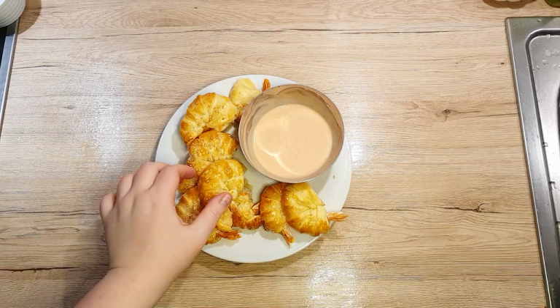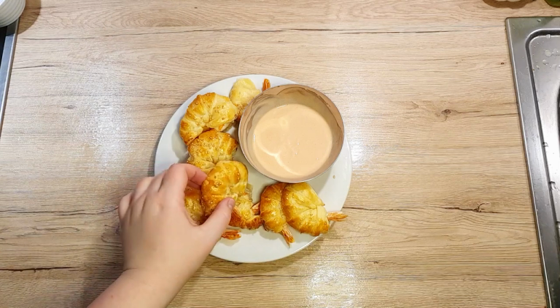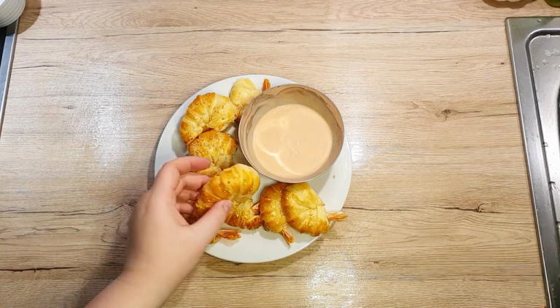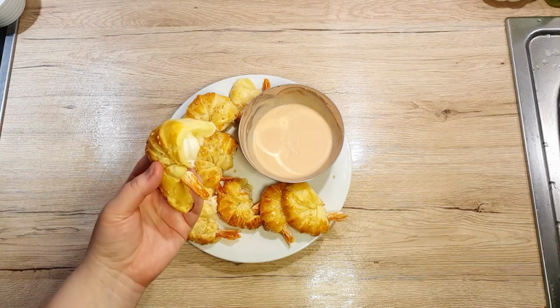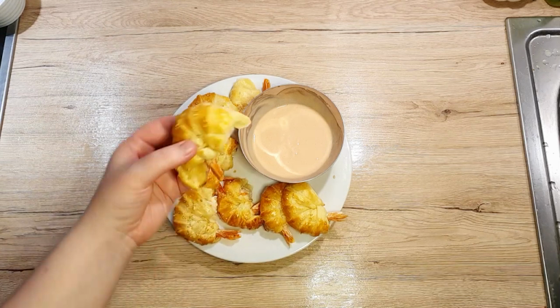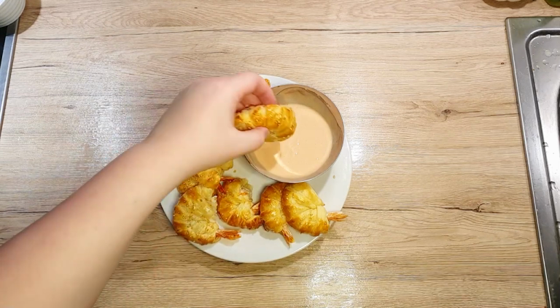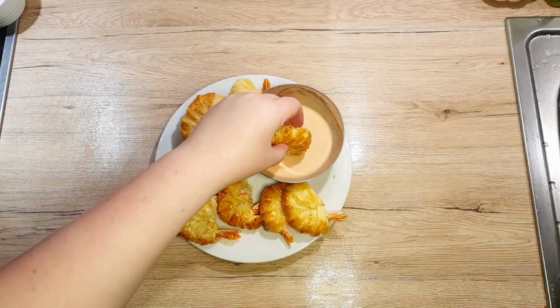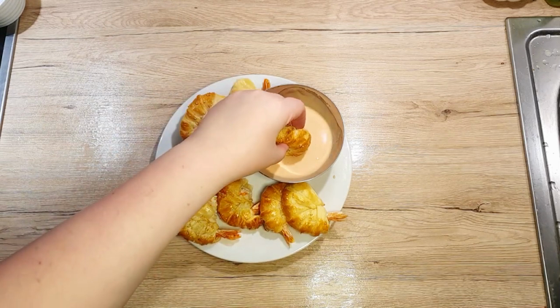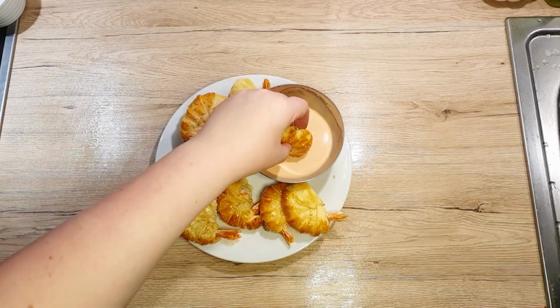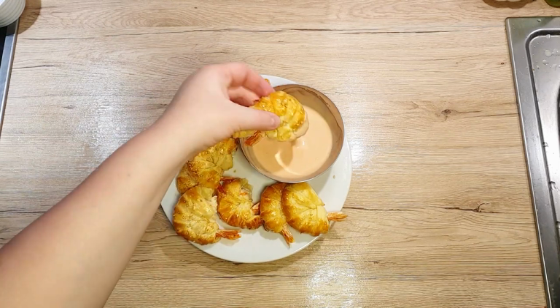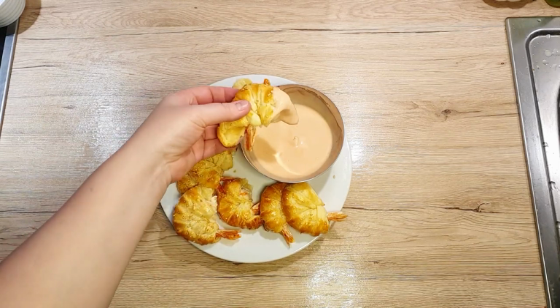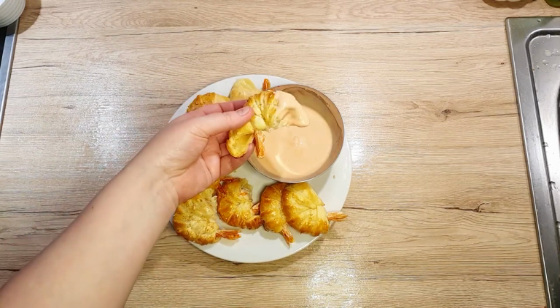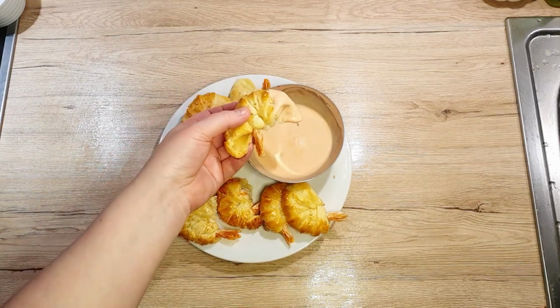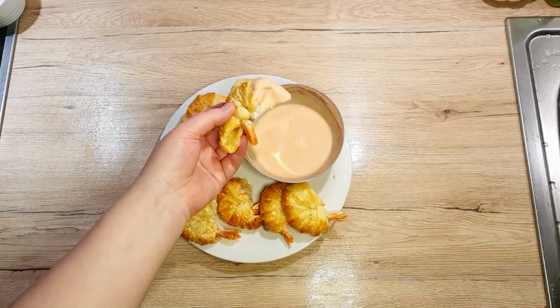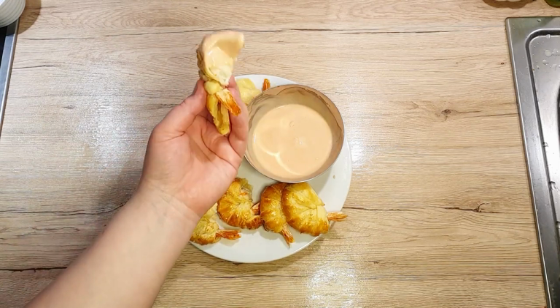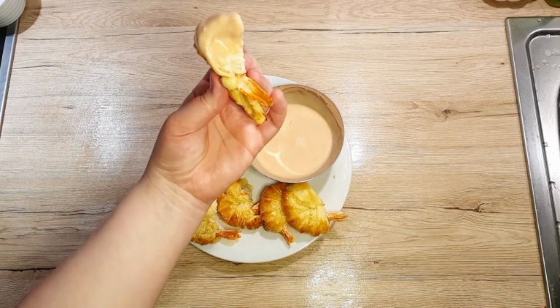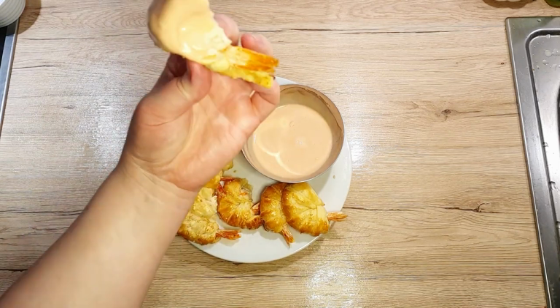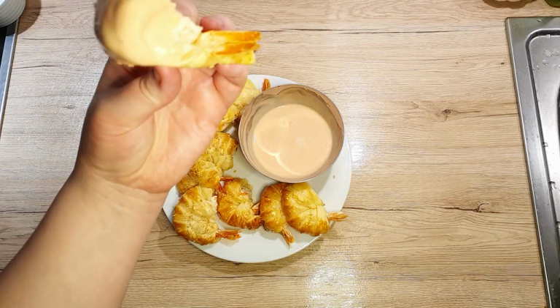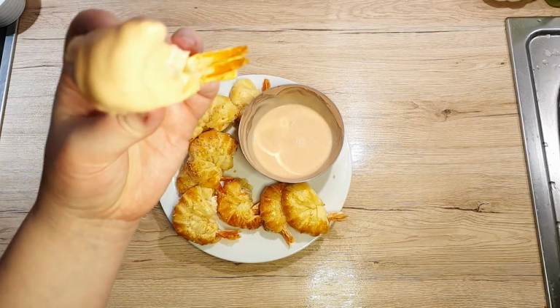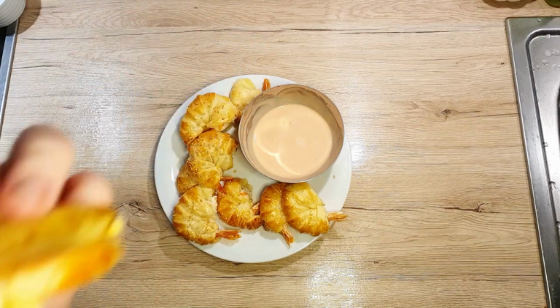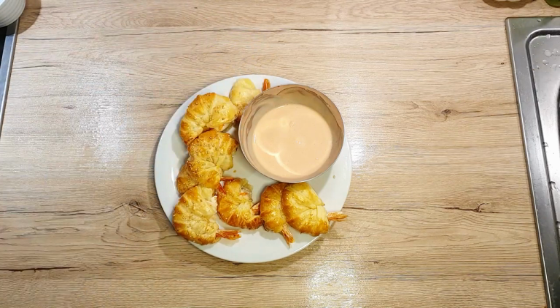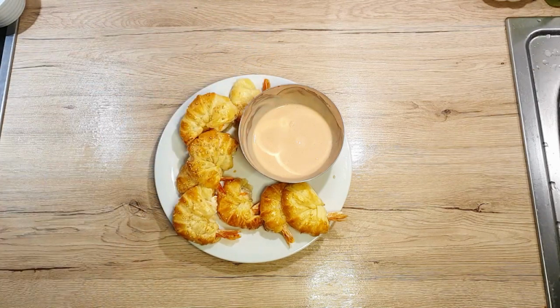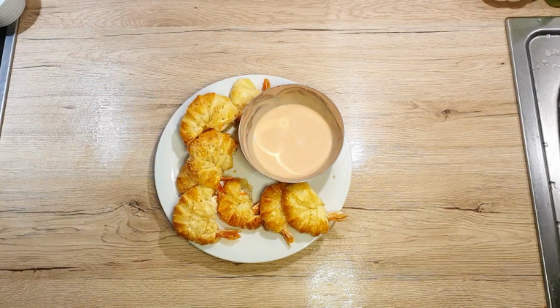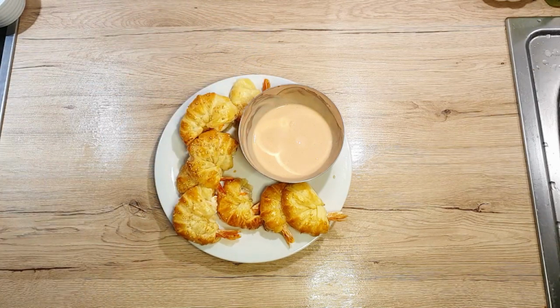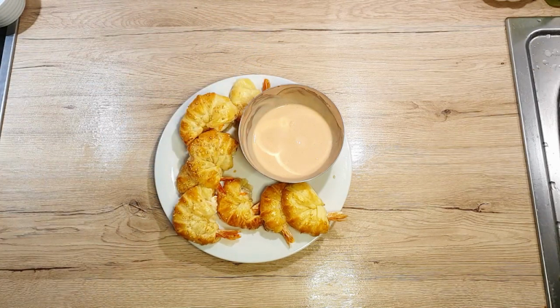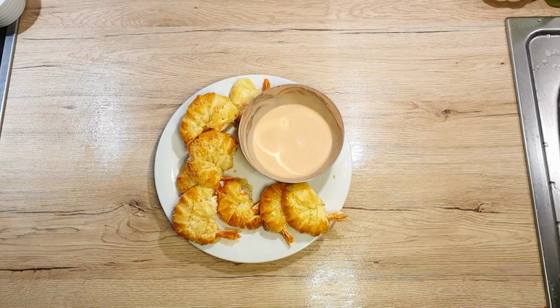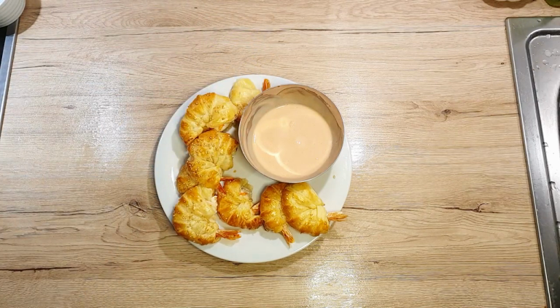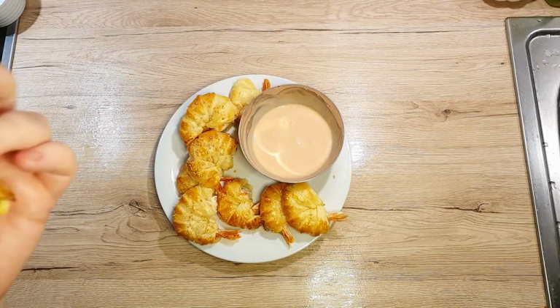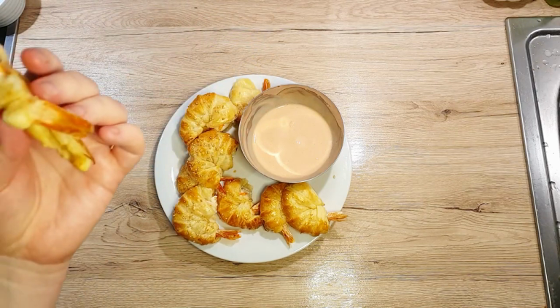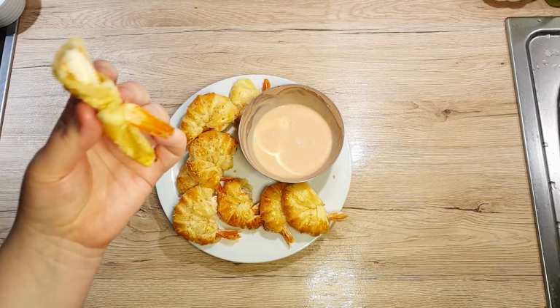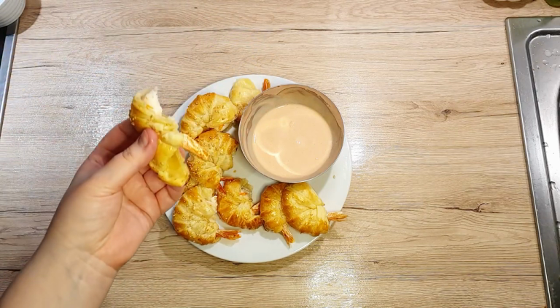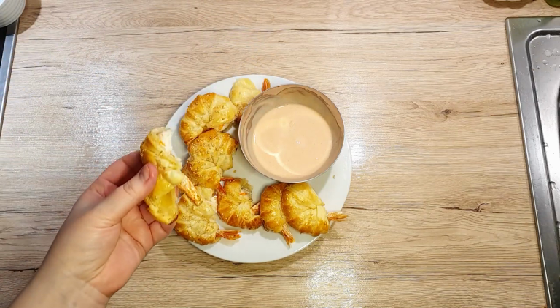With the new year rolling in, I thought we'd dive into one of my absolute favorite appetizers. It's super easy, crazy delicious, and you won't believe how fast it is to whip it up.